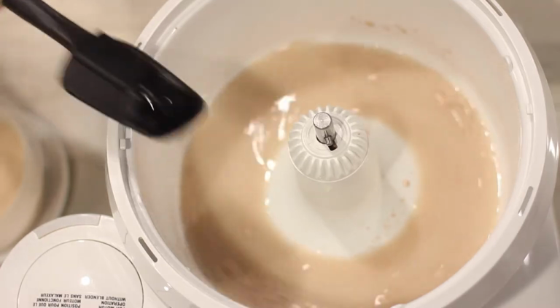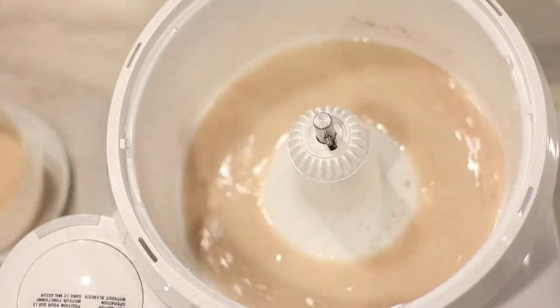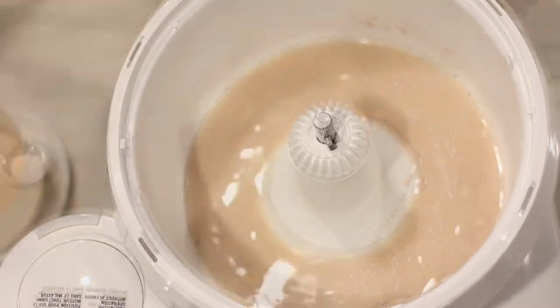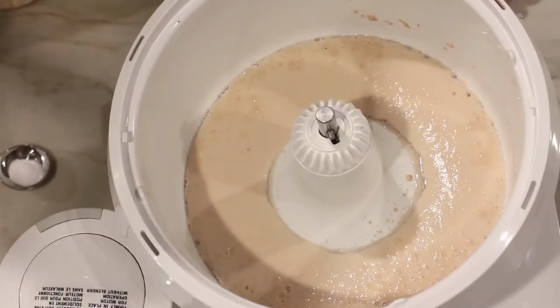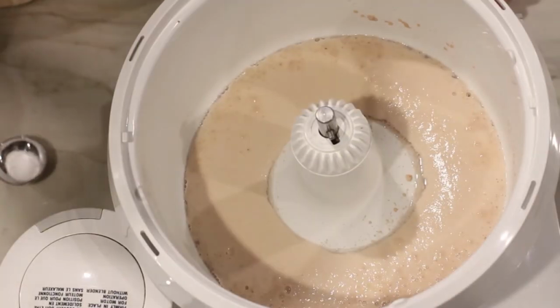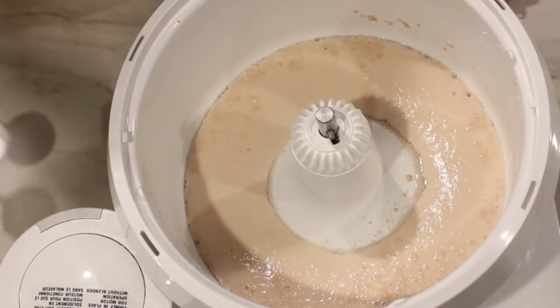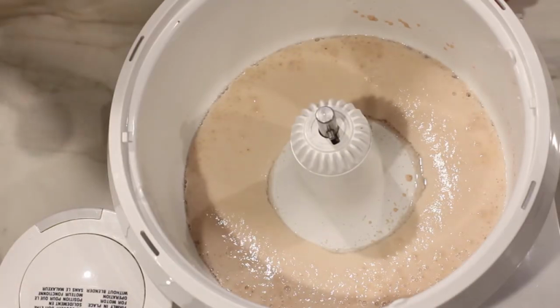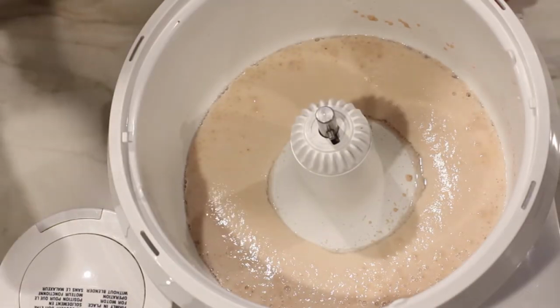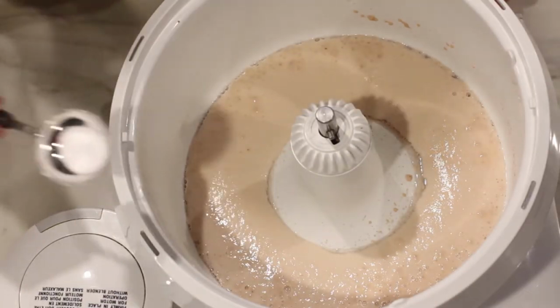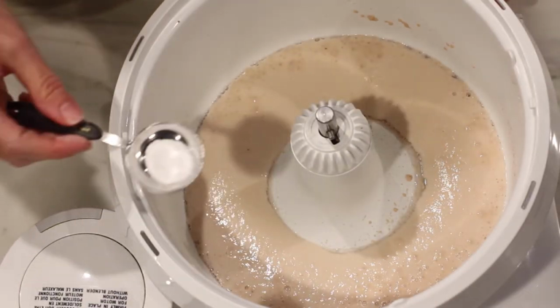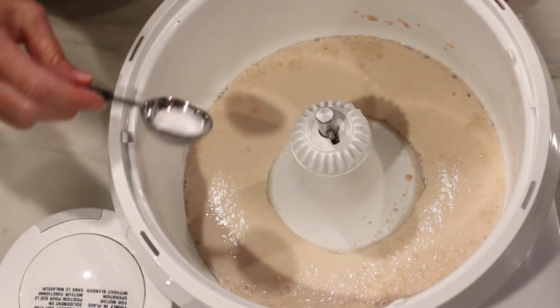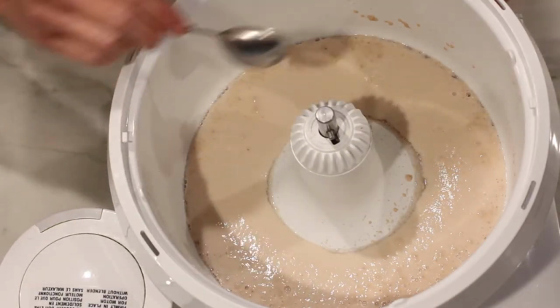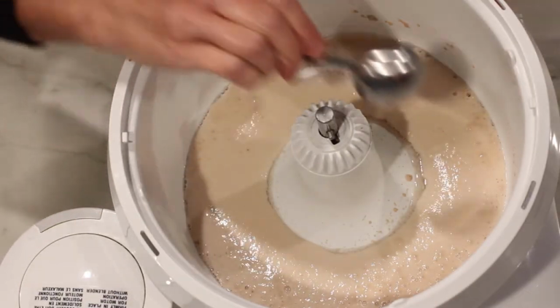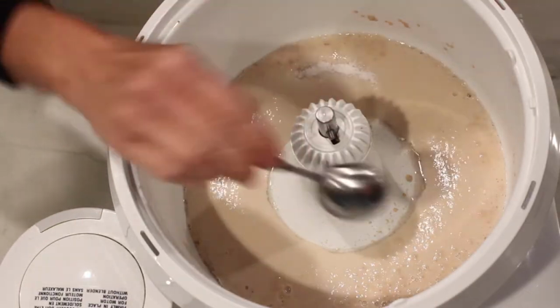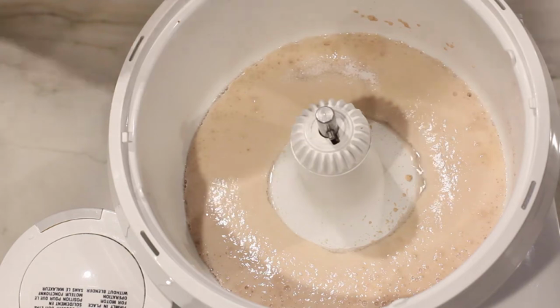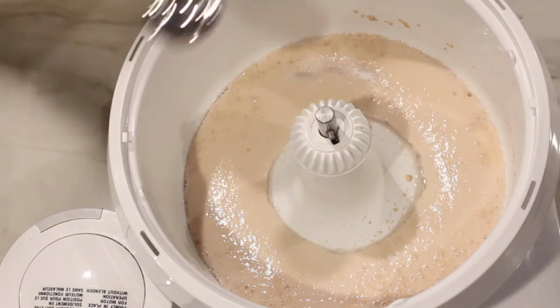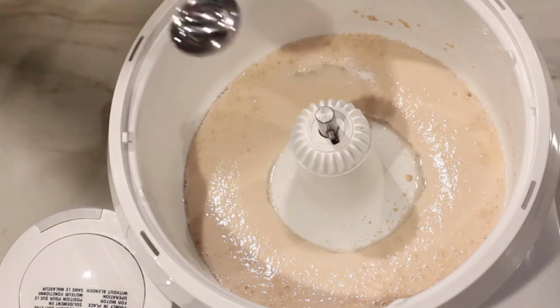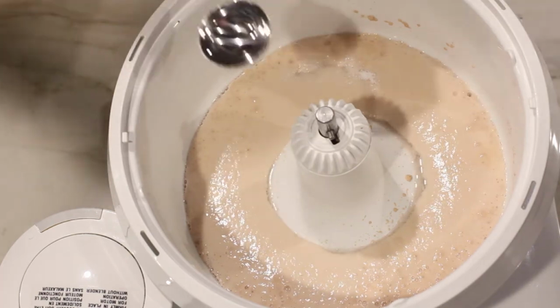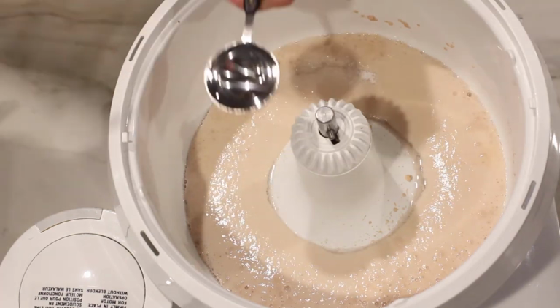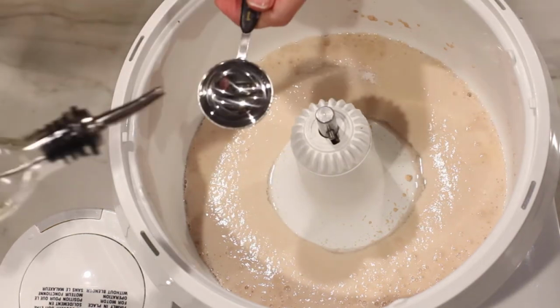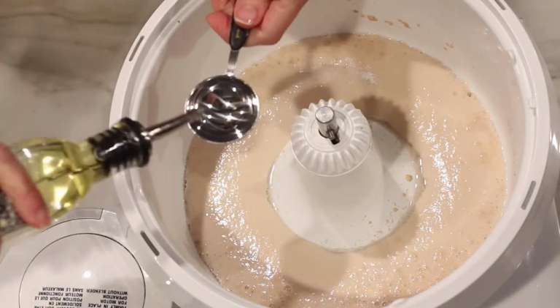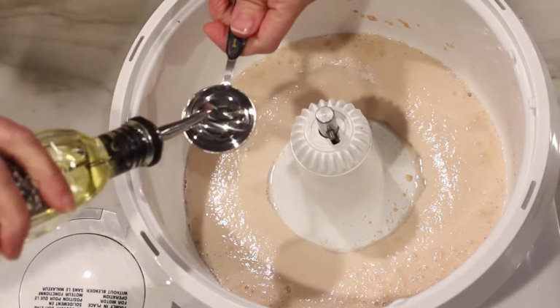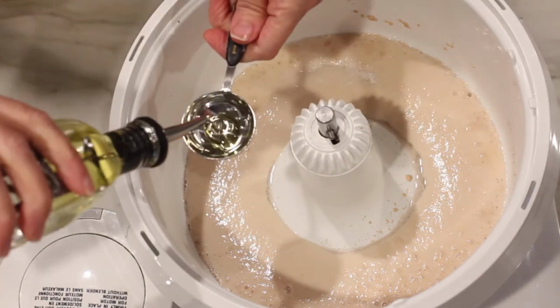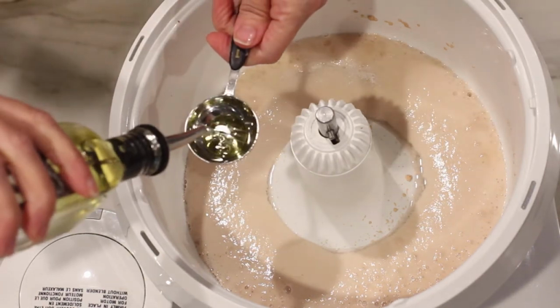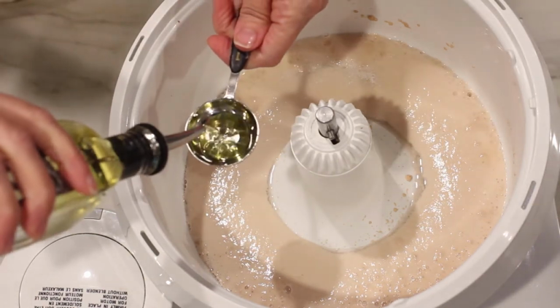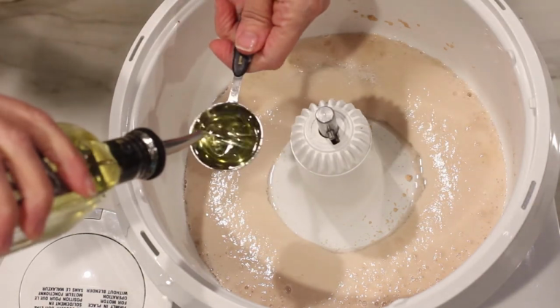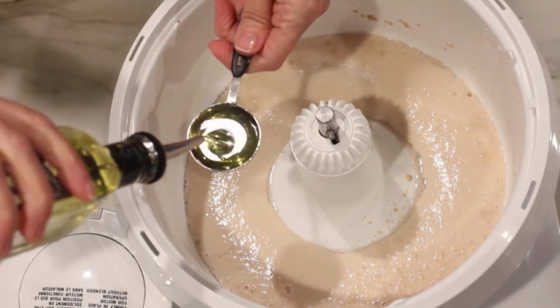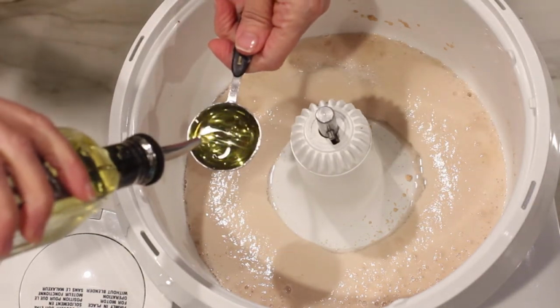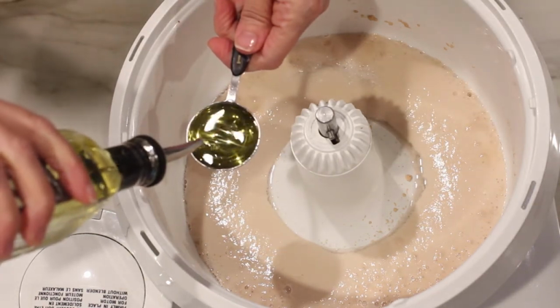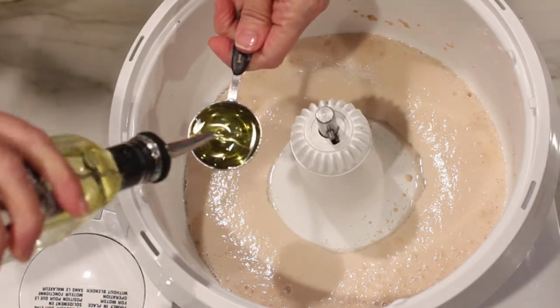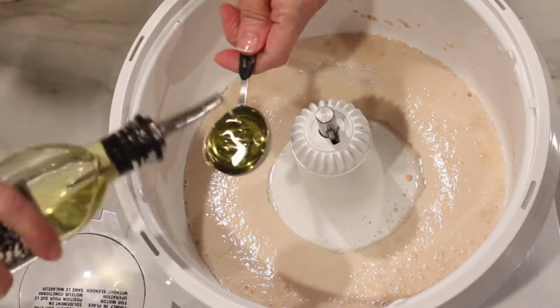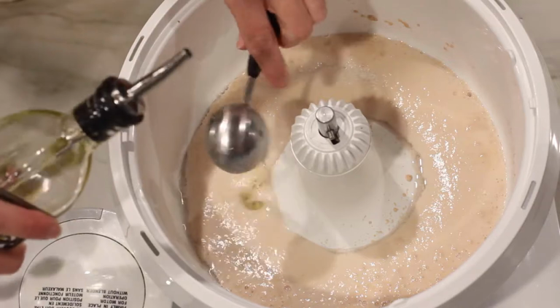When the yeast is ready, you'll see it turn foamy in the mixer. Add the oil and the salt and stir with a spatula.